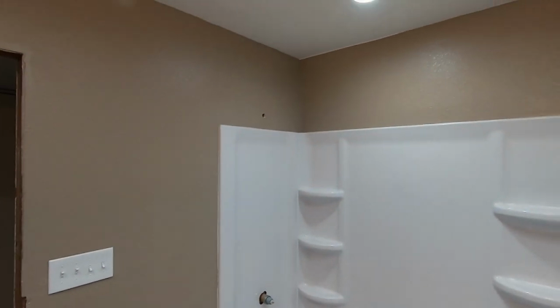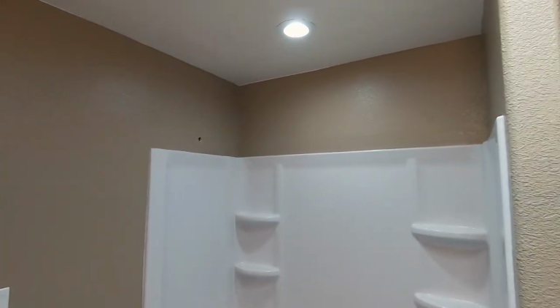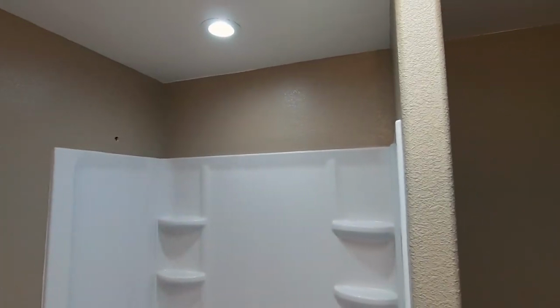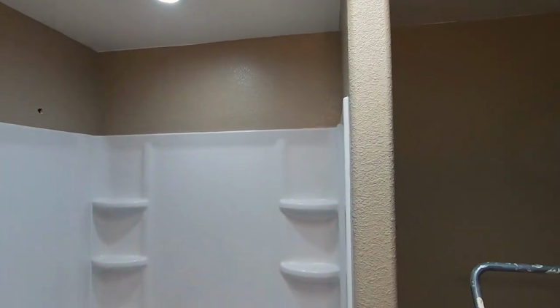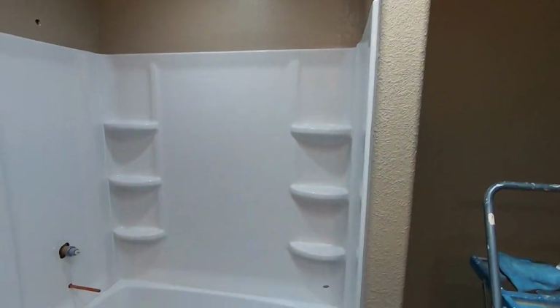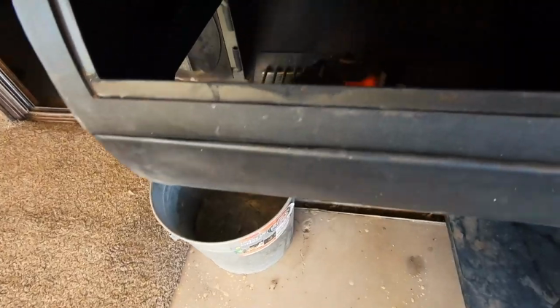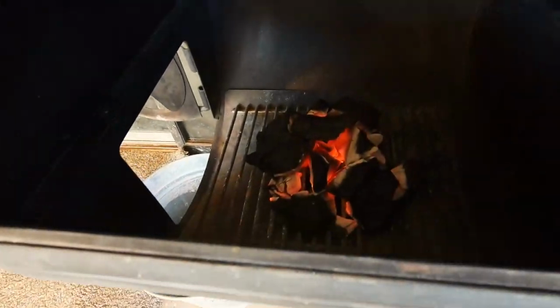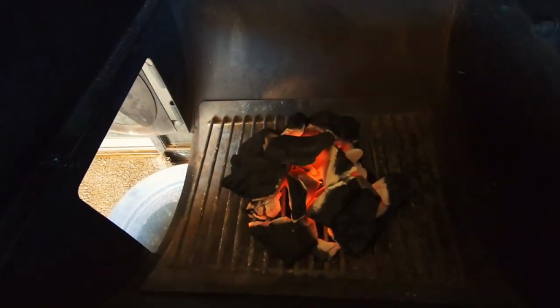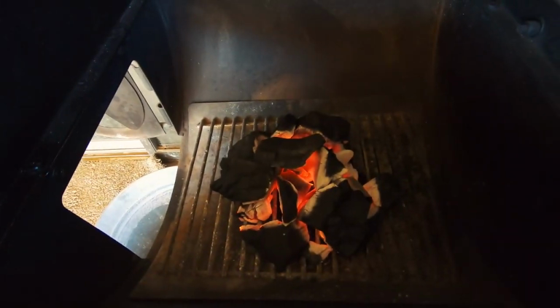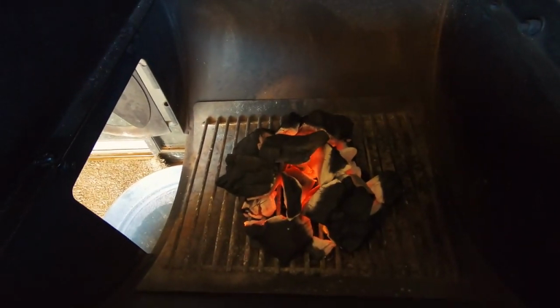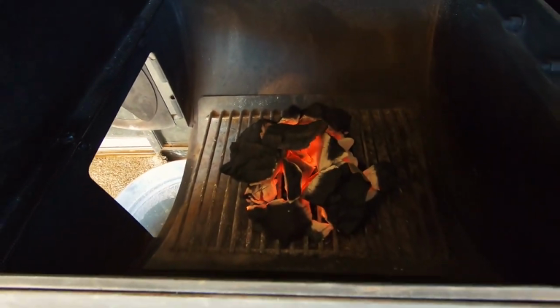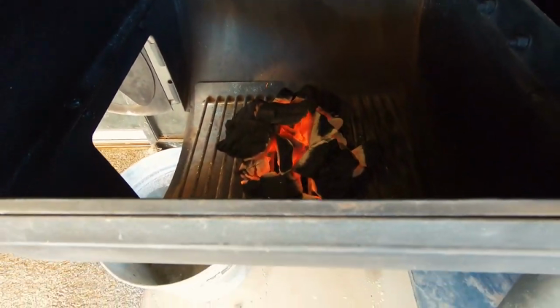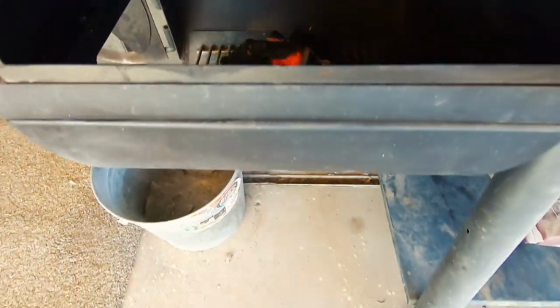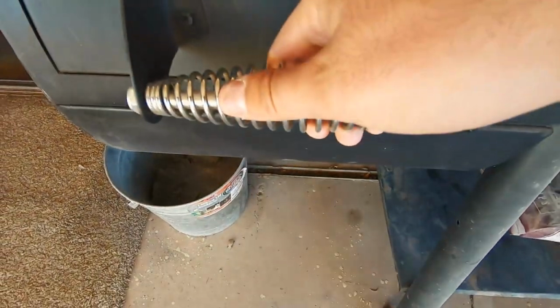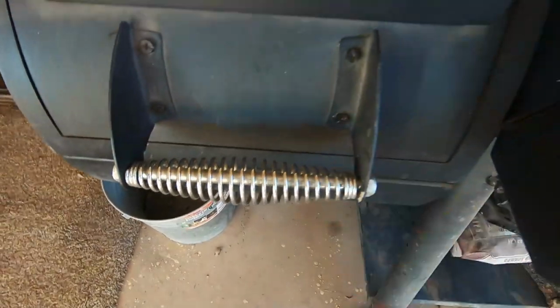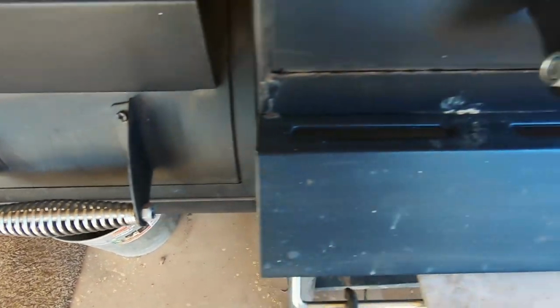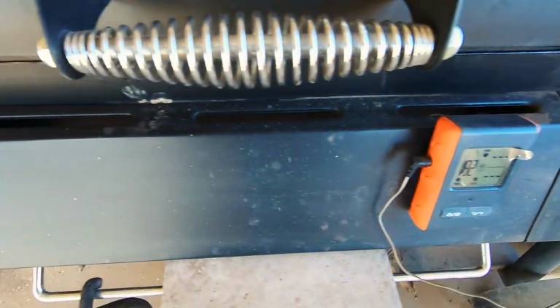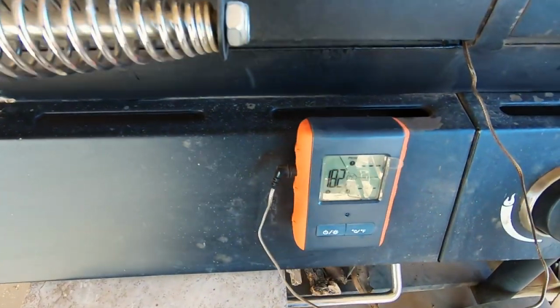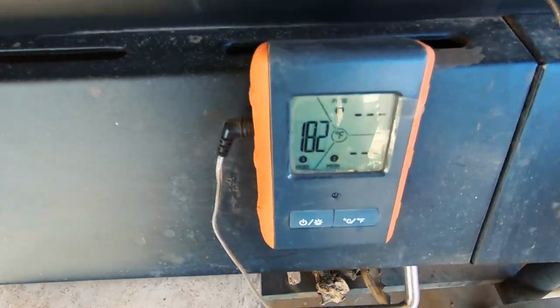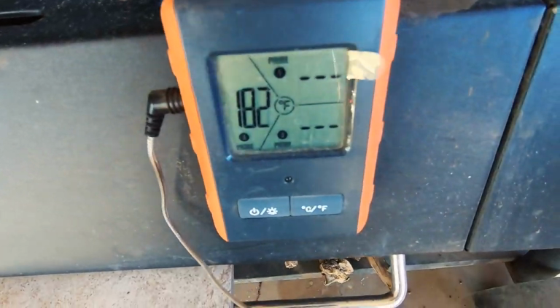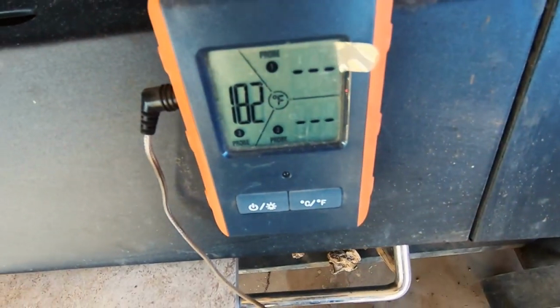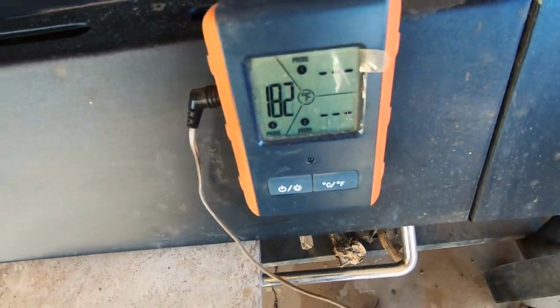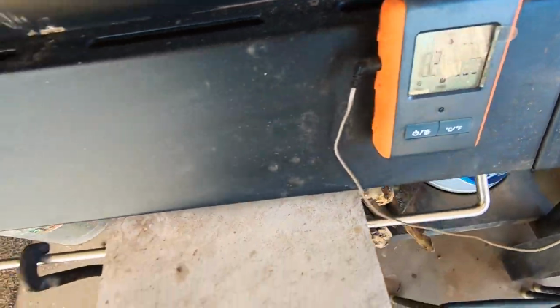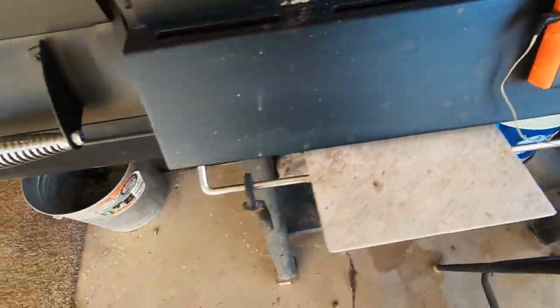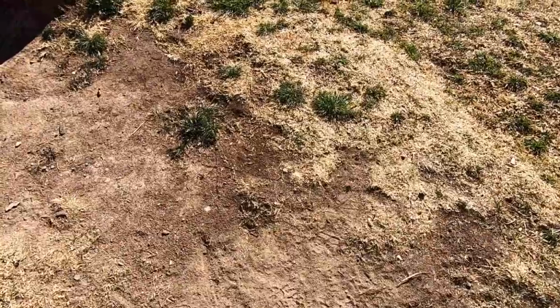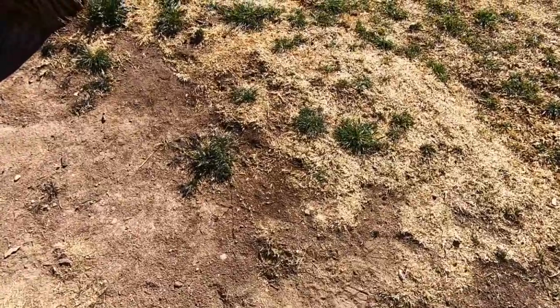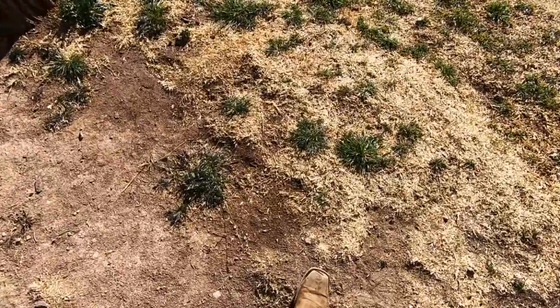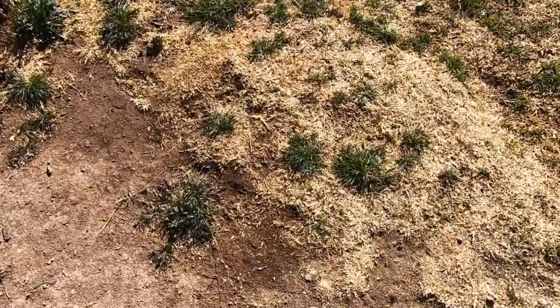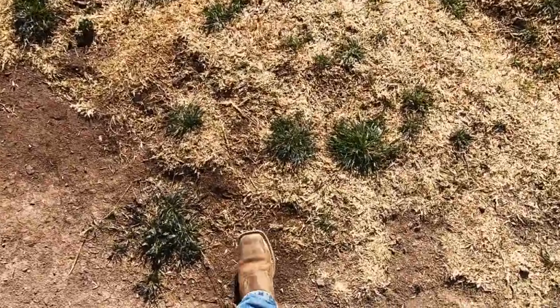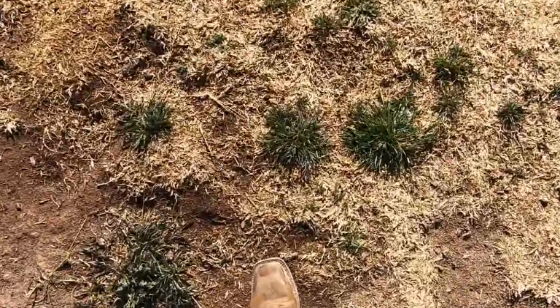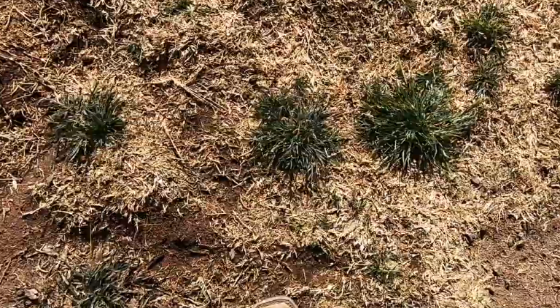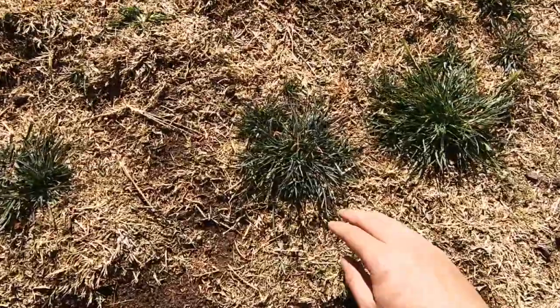You don't need a lot of lump charcoal to get a really good temperature within your actual smoke chamber. I'm at 180 degrees already with just that little bit of lump charcoal.